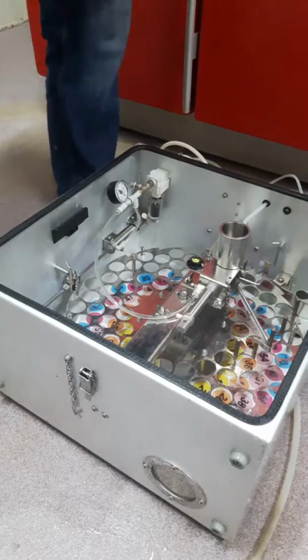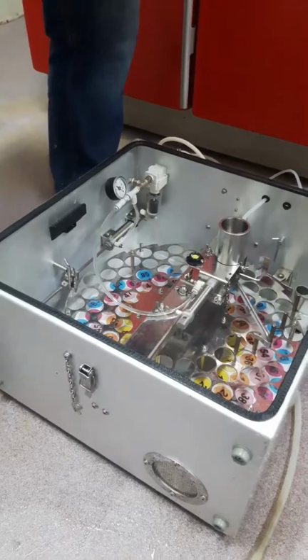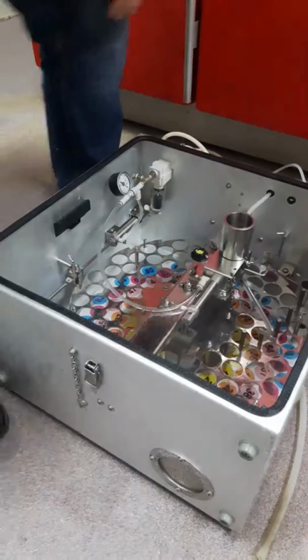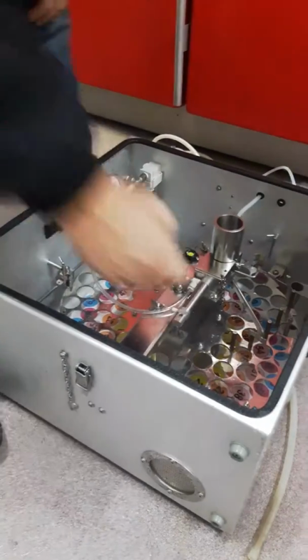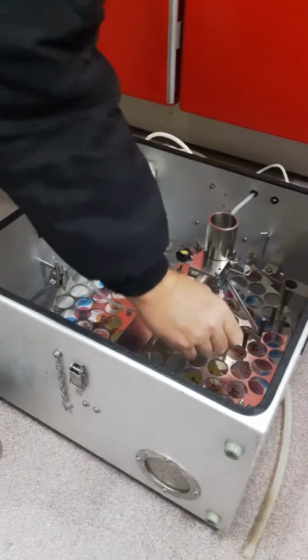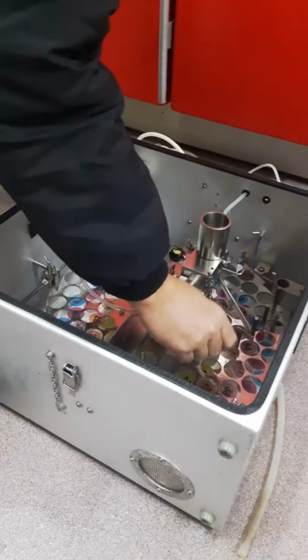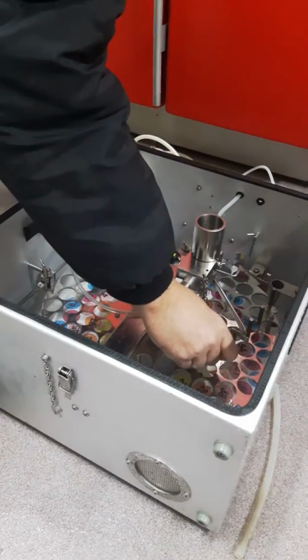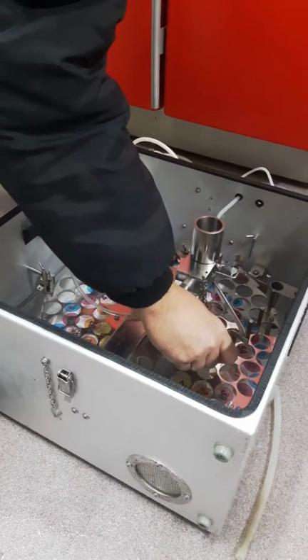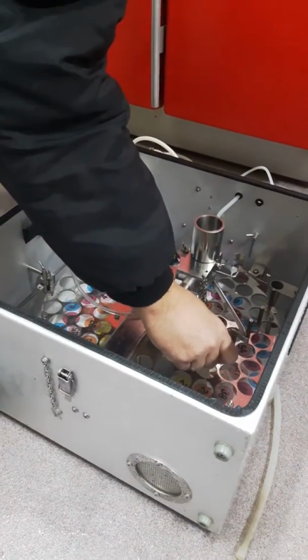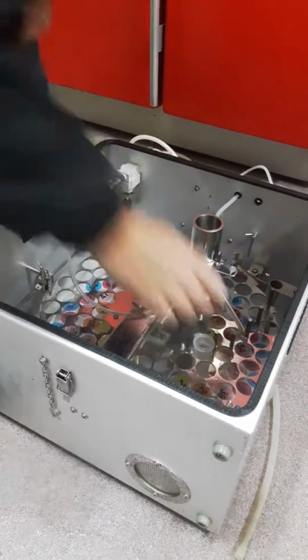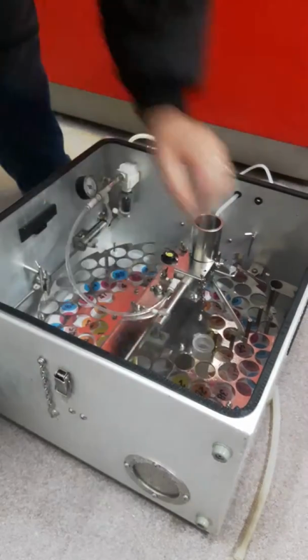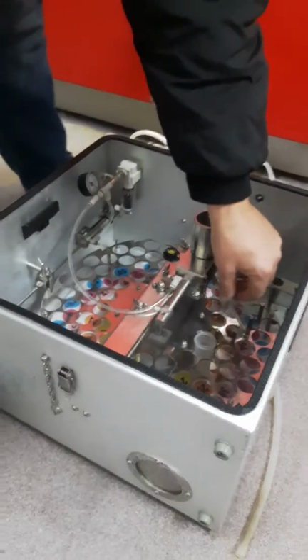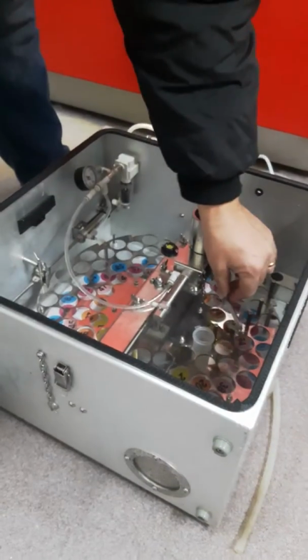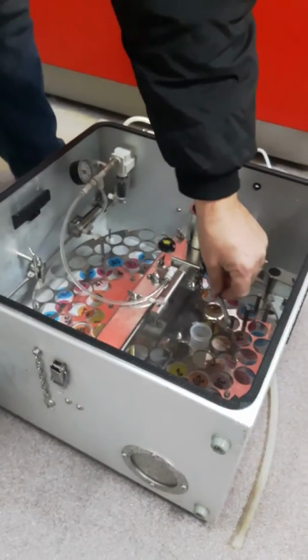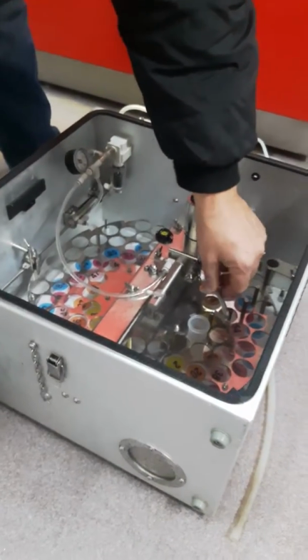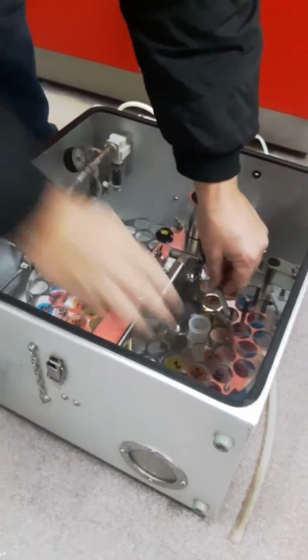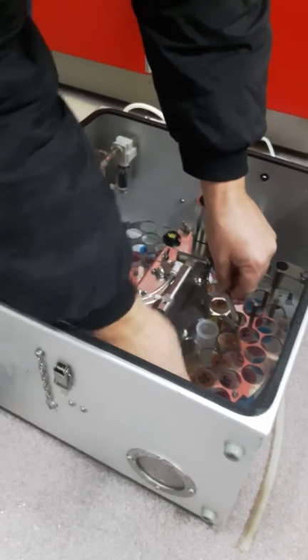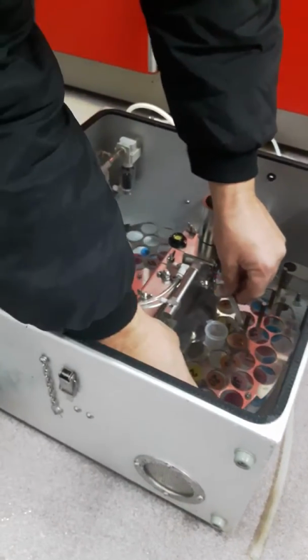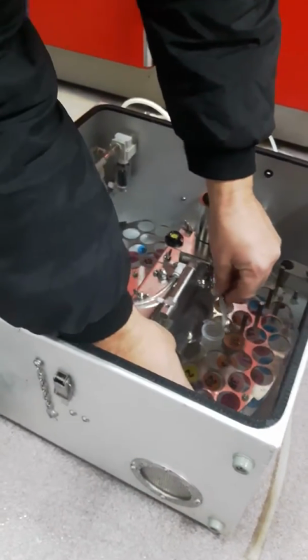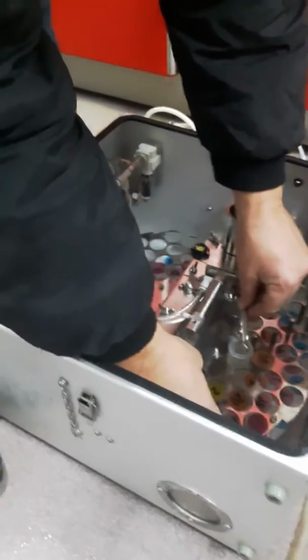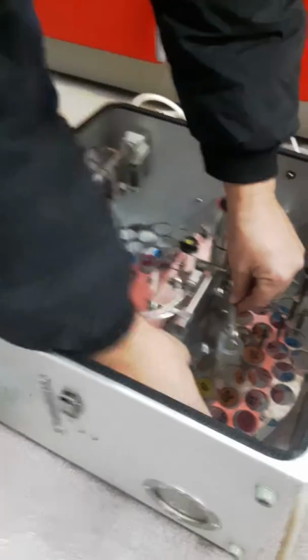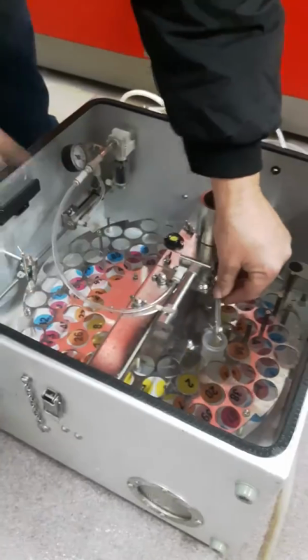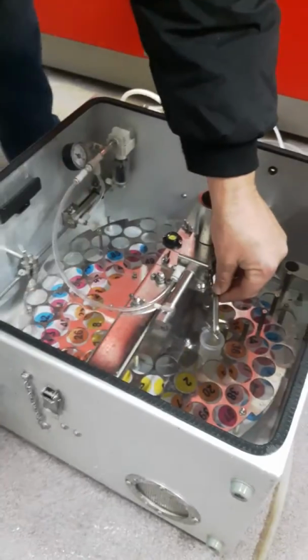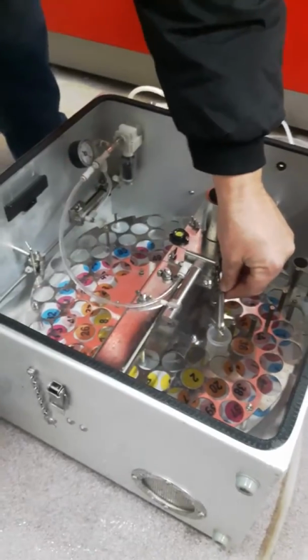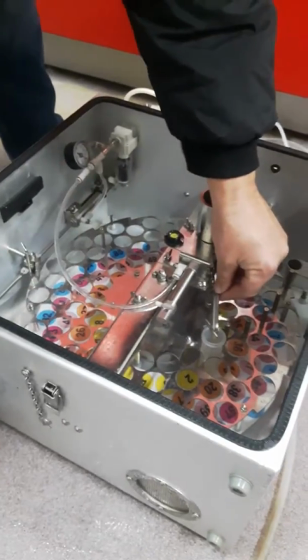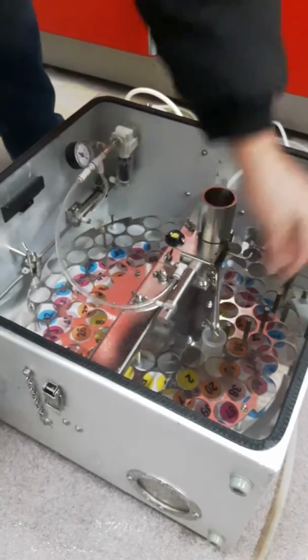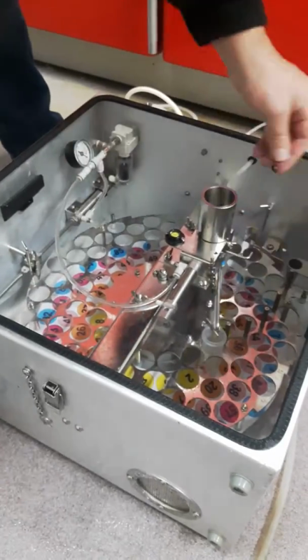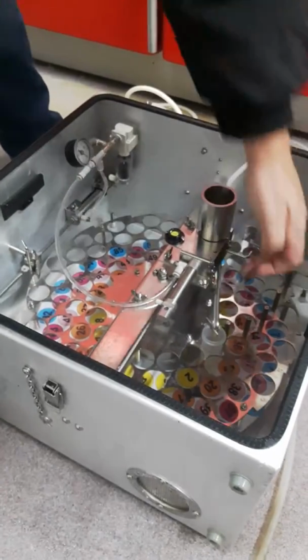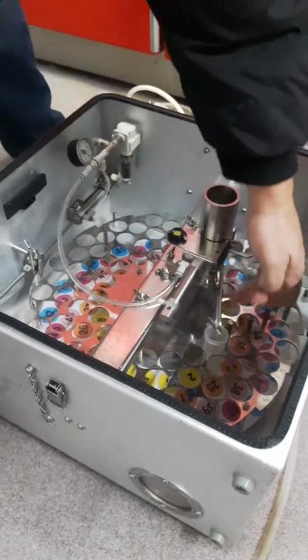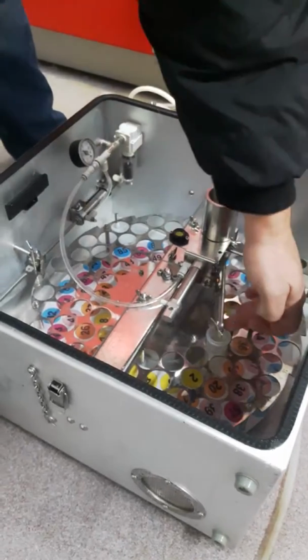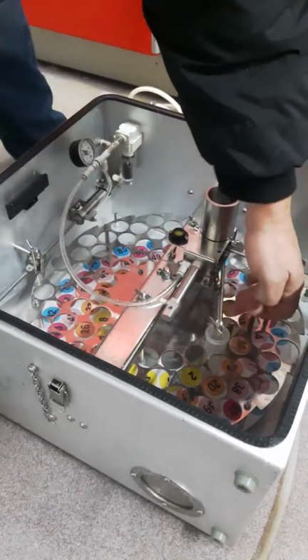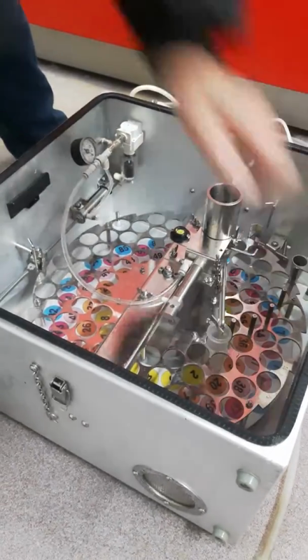We'll add a bottle in today to start sampling. We can put this over bottle one, center it over bottle one, and make sure the hose is in.